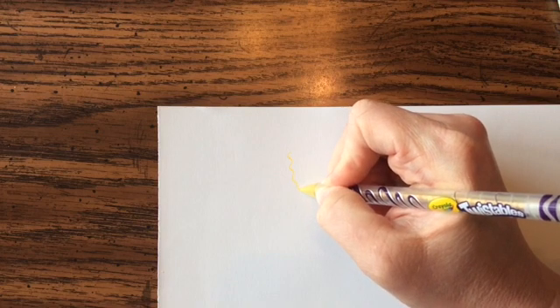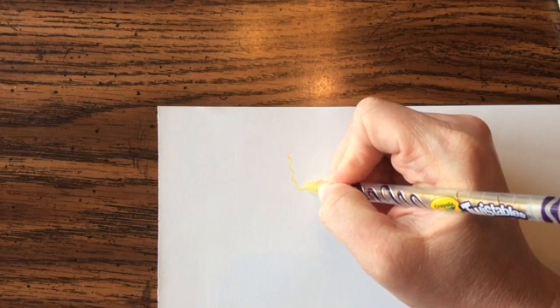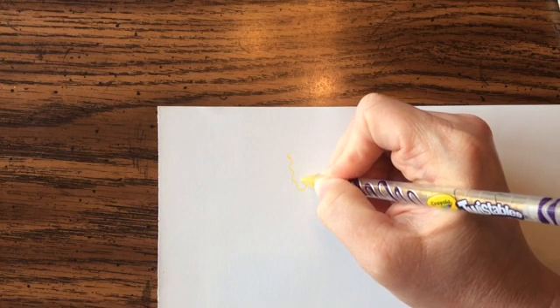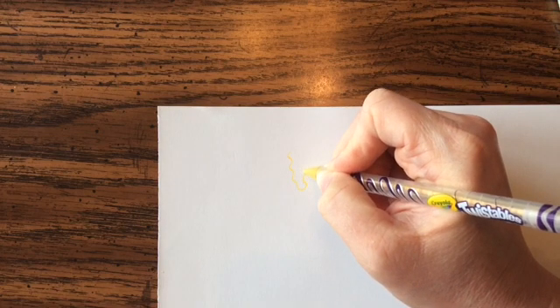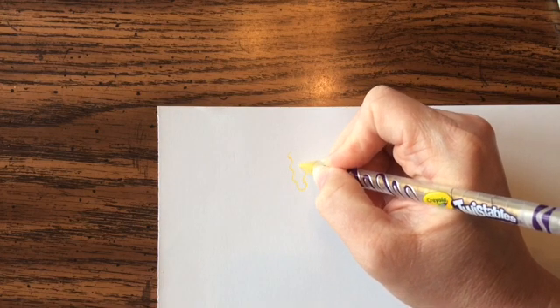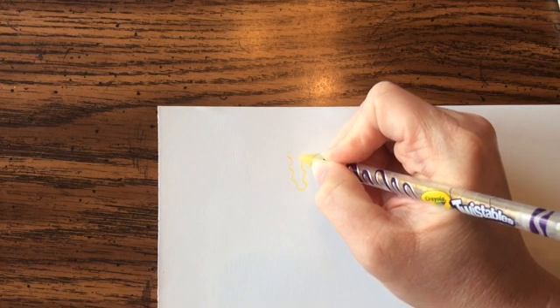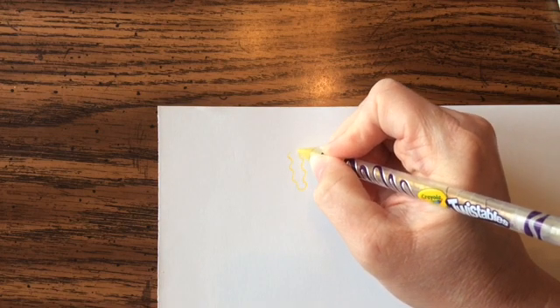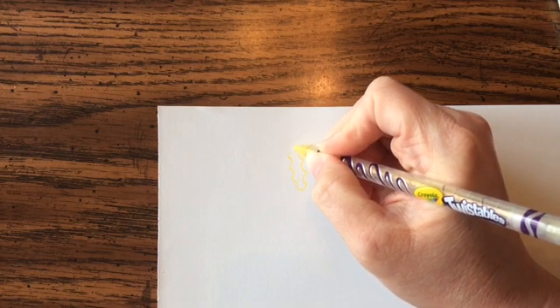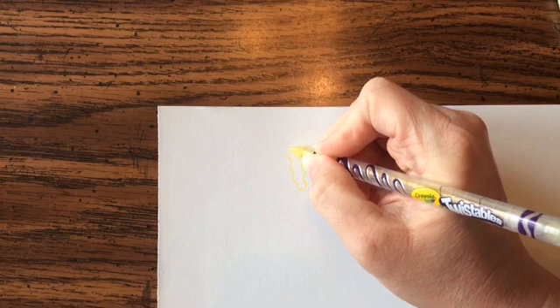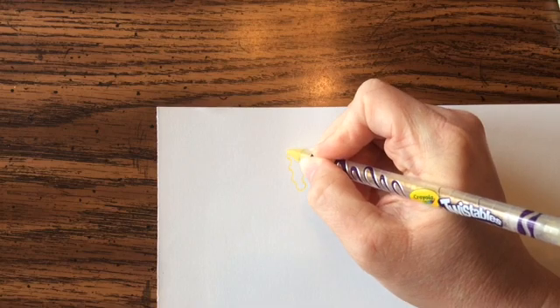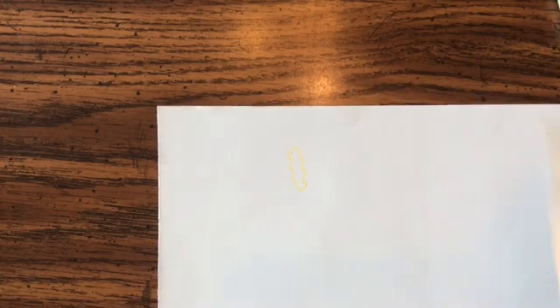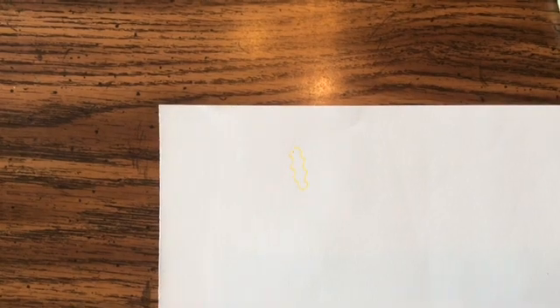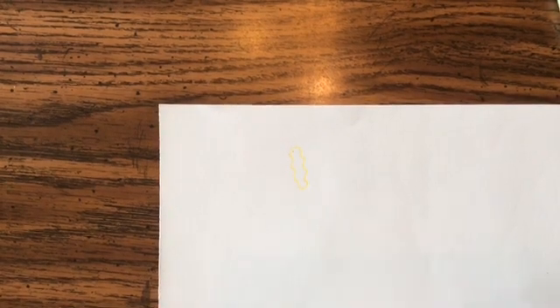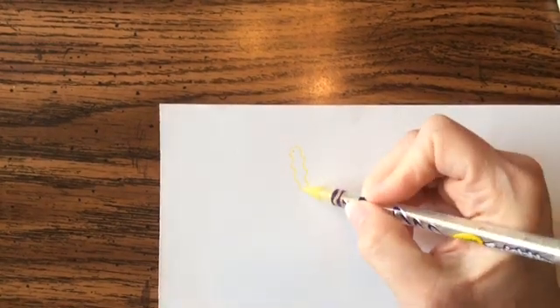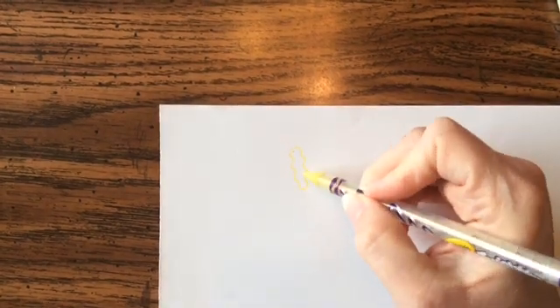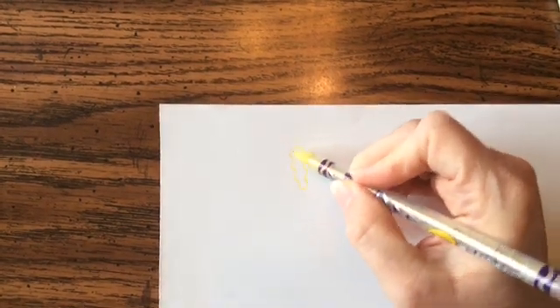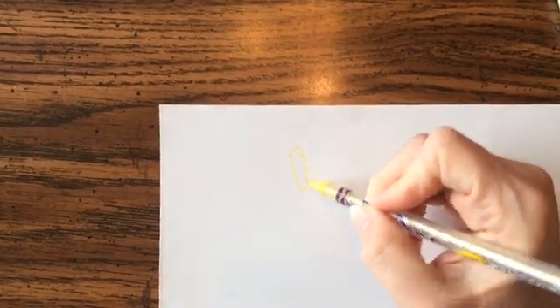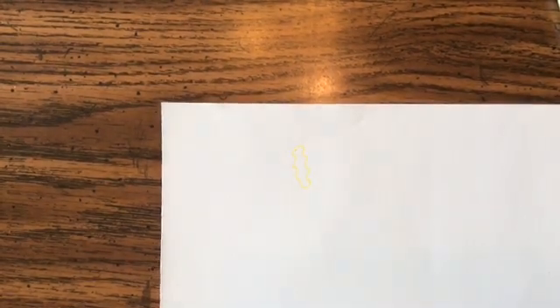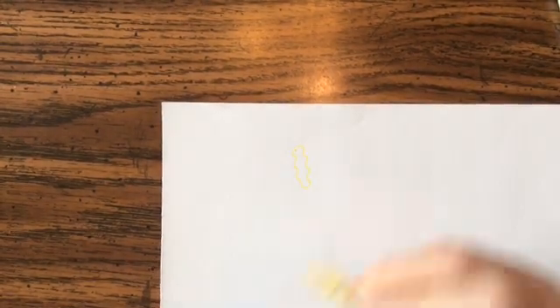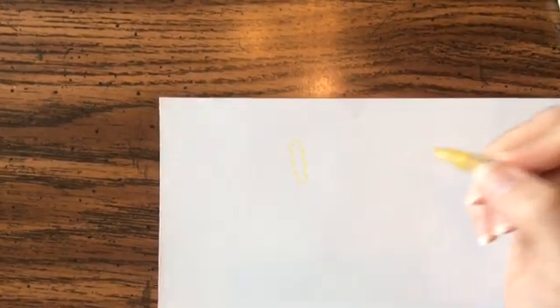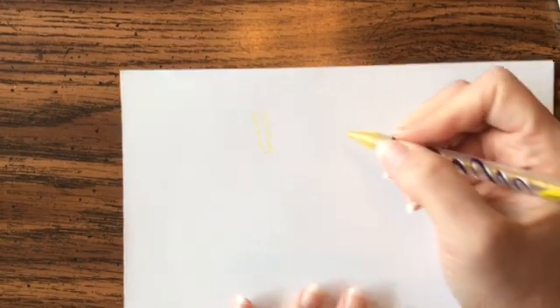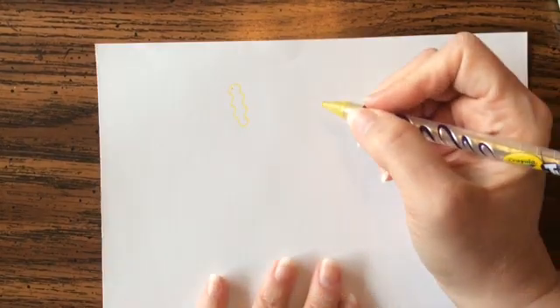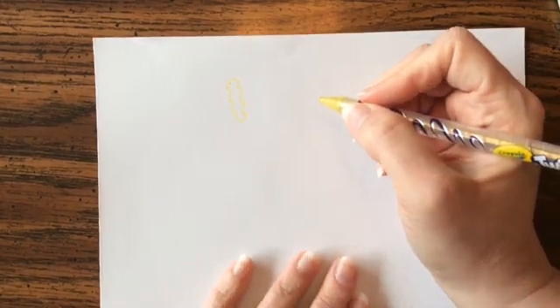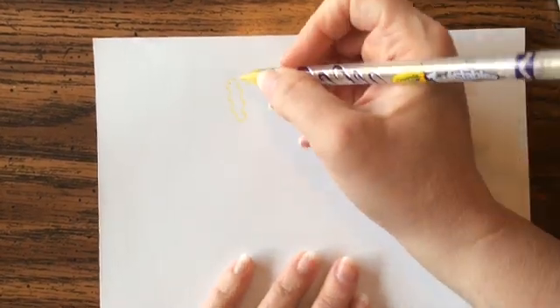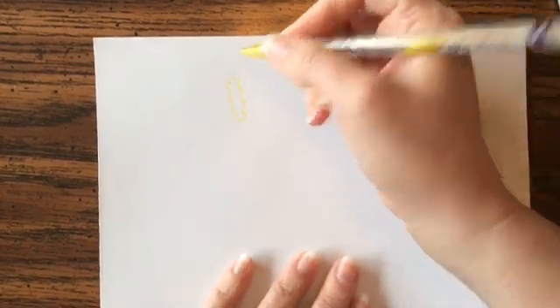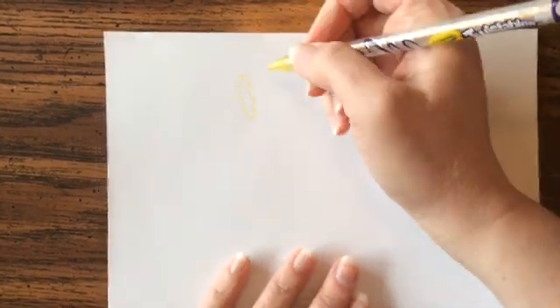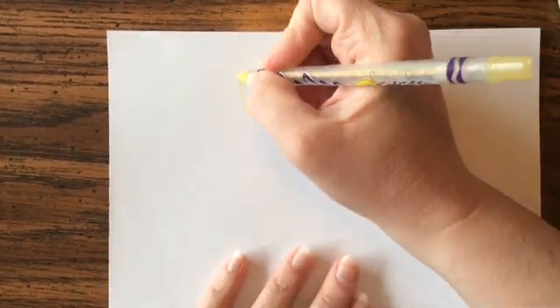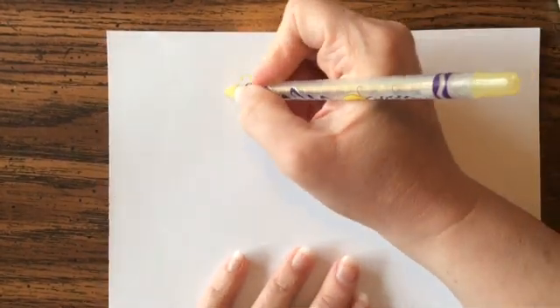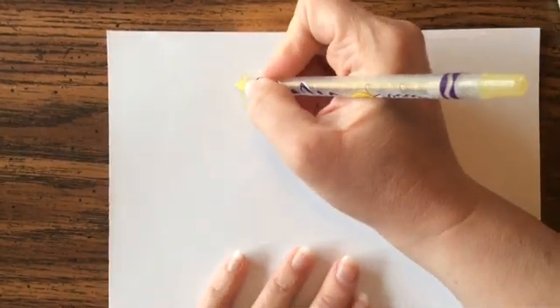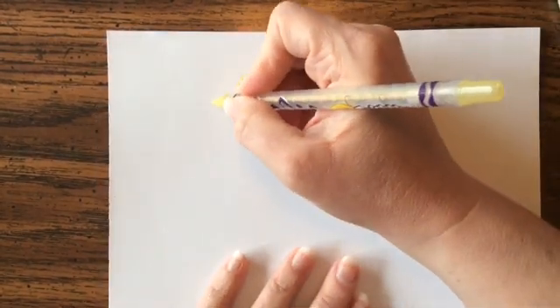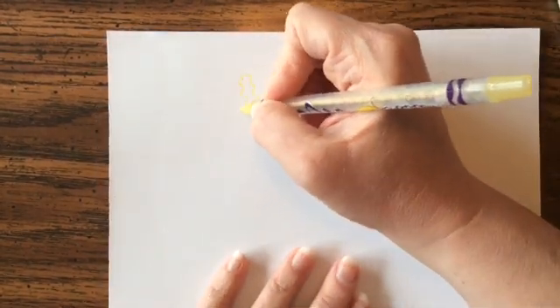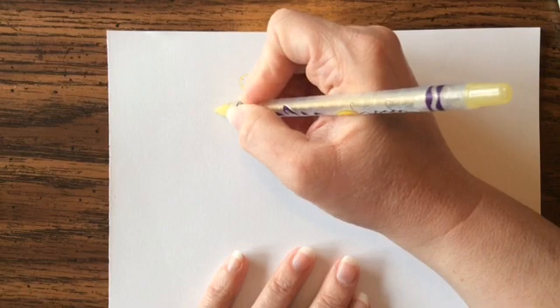Then turn and do that same line going up until it meets the other side, so it almost looks like a little wiggly worm. Now I'm going to add this little tube that sticks out on the side.